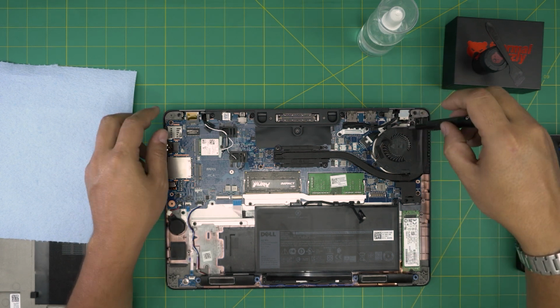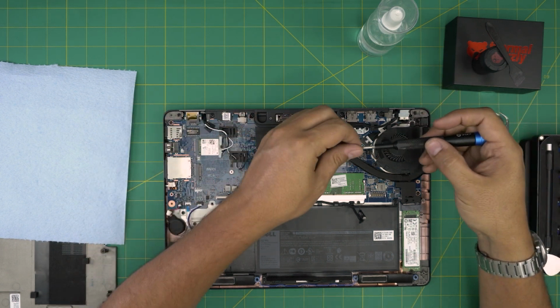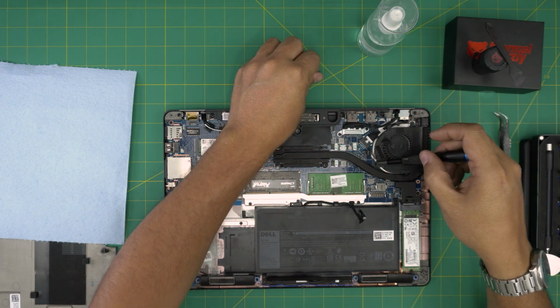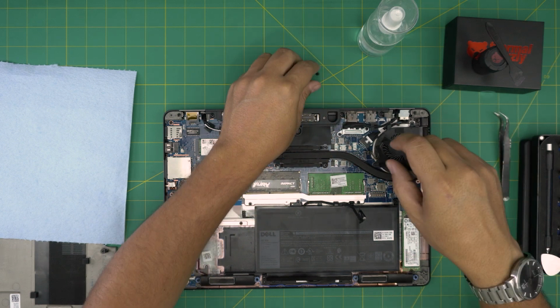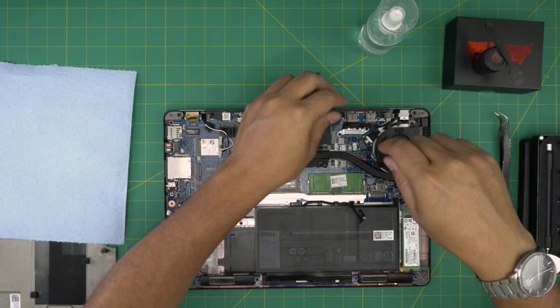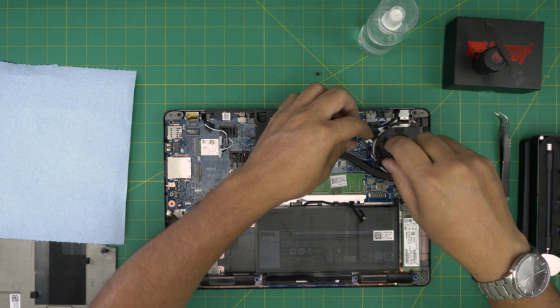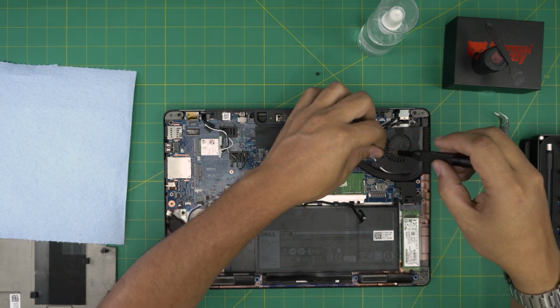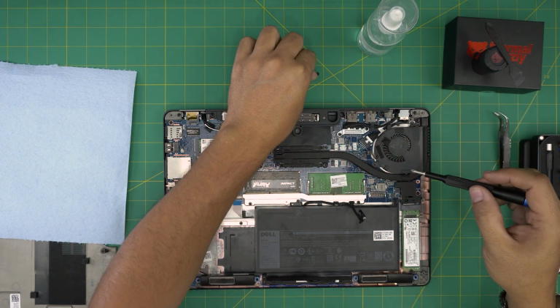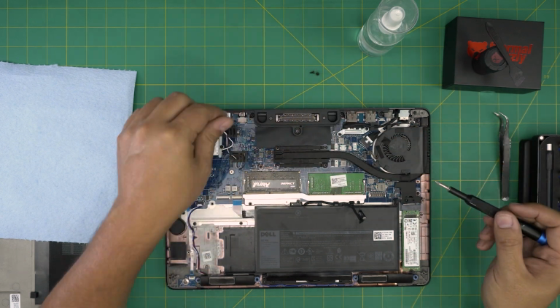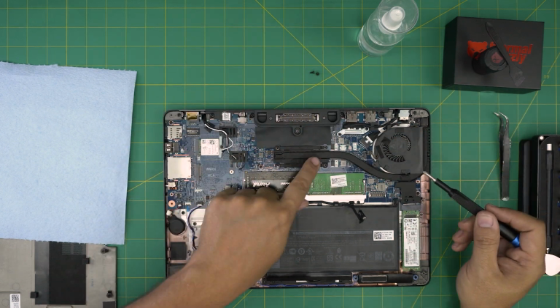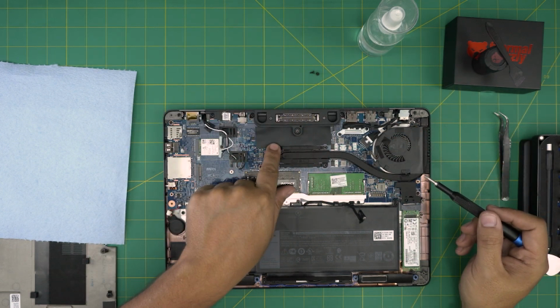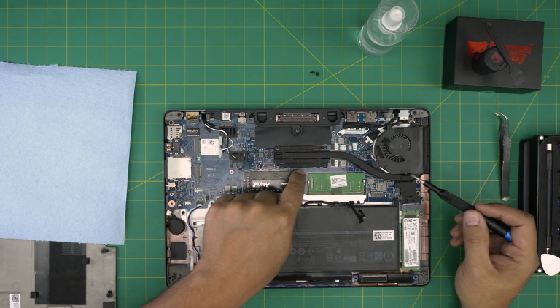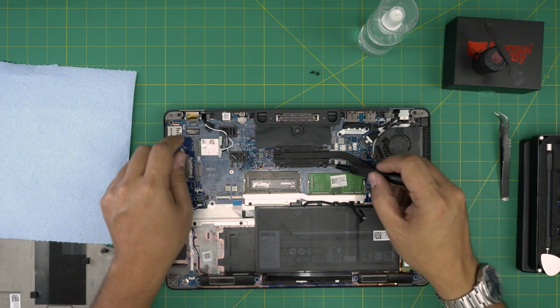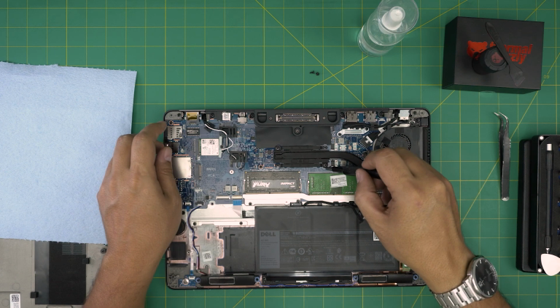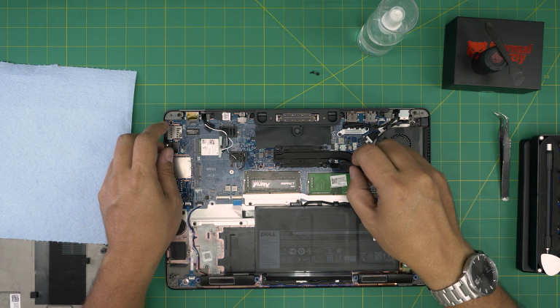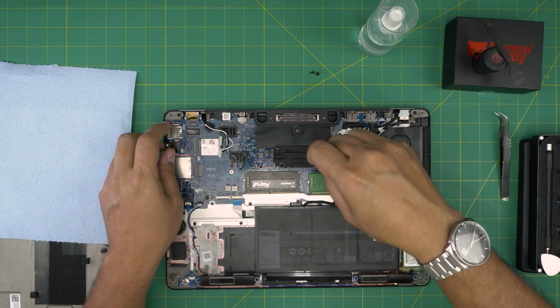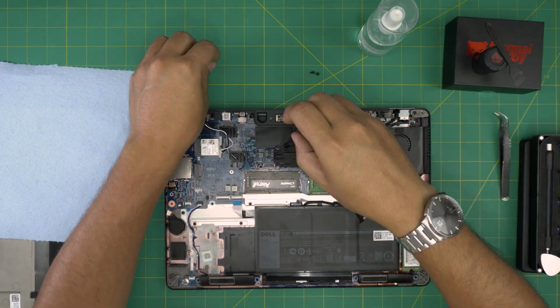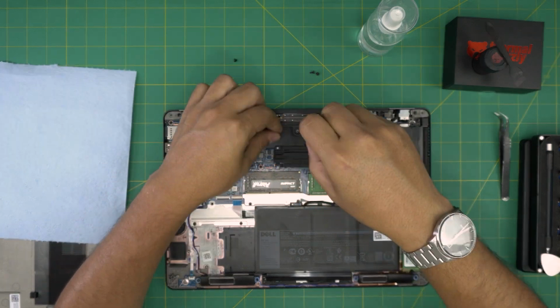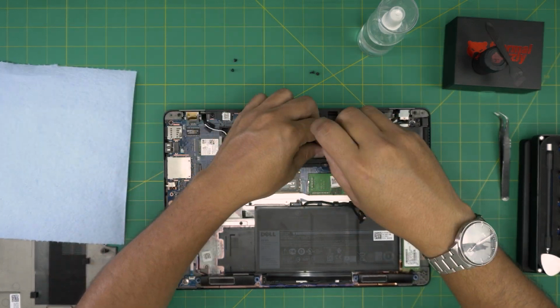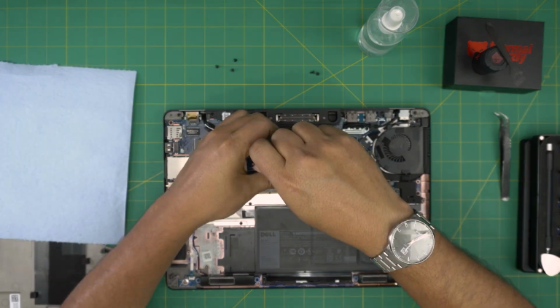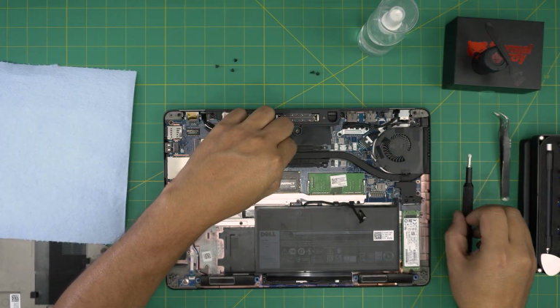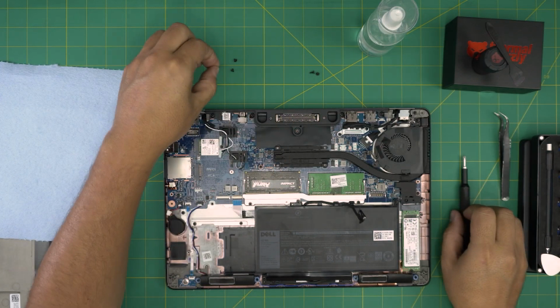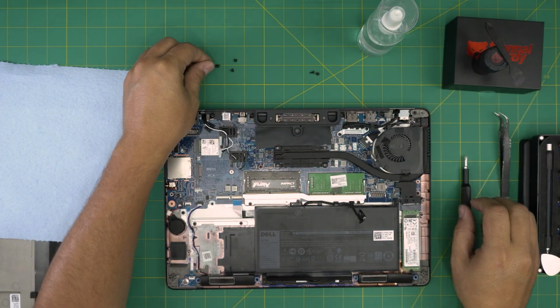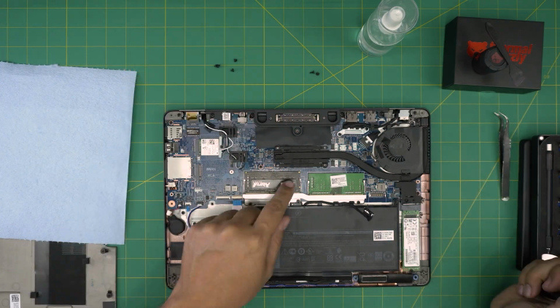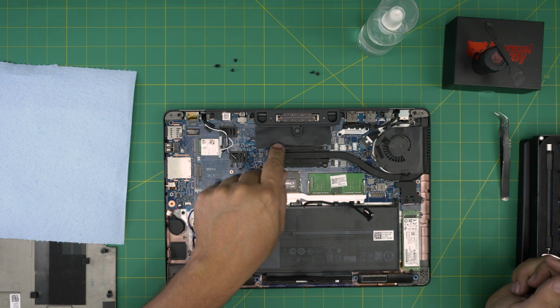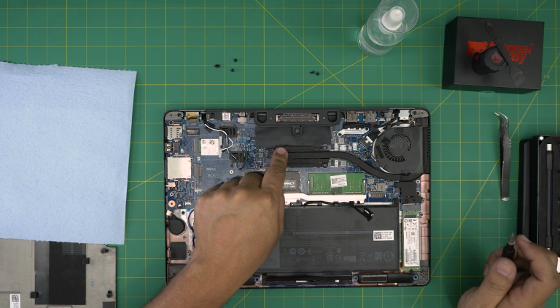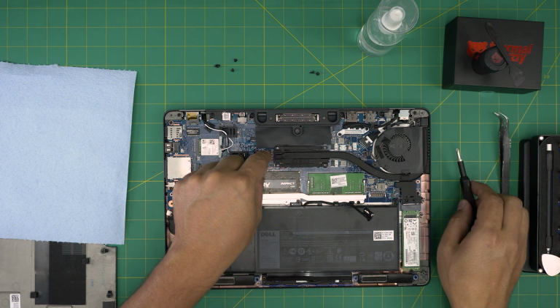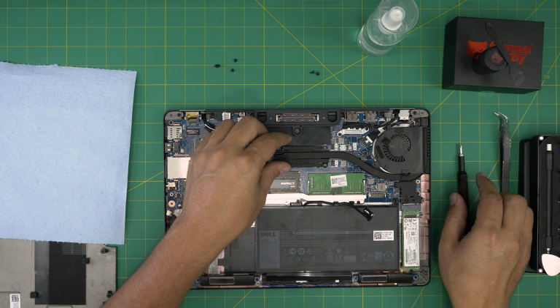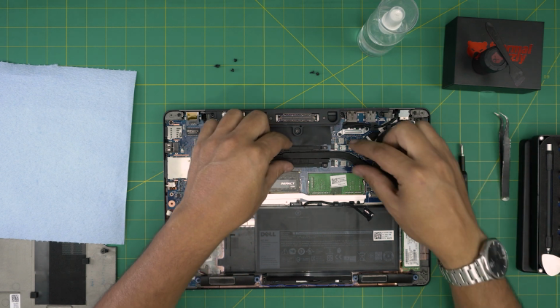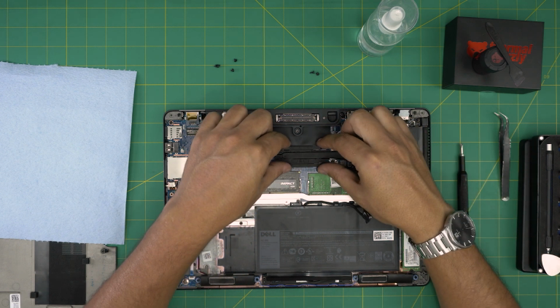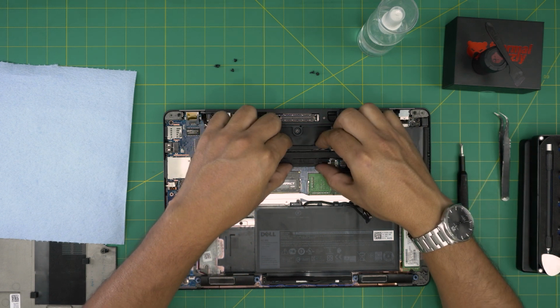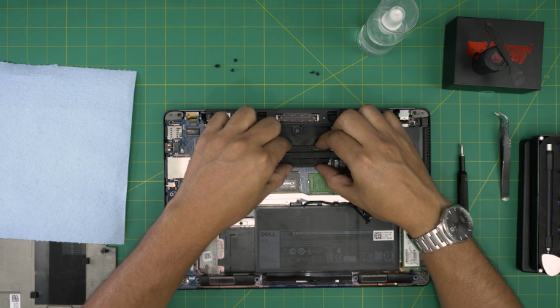Remove the two screws for the fan — one here and one over there. Then remove the four screws for the heatsink. Once all four screws are out, grab the heatsink, twist it slightly, and lift it up.